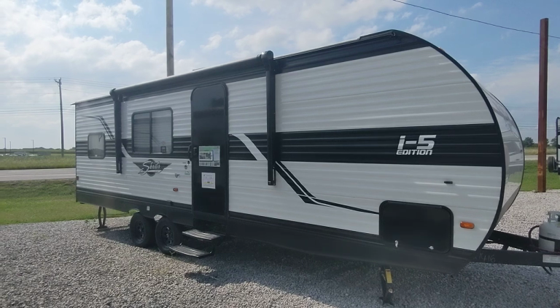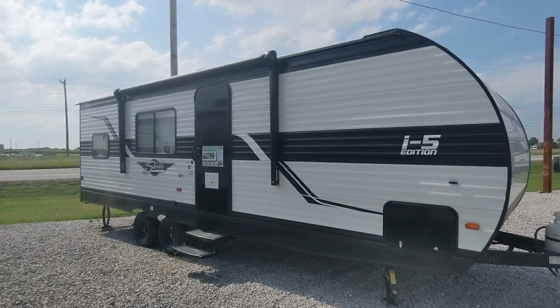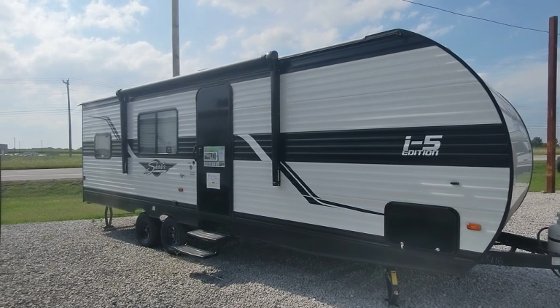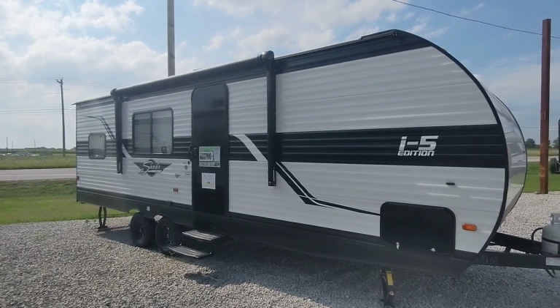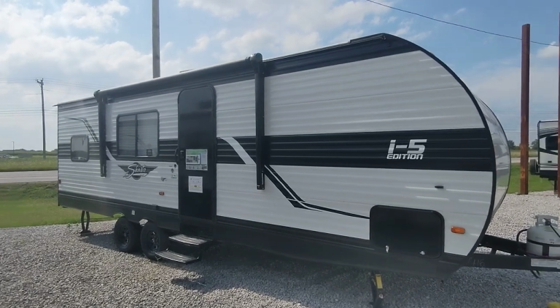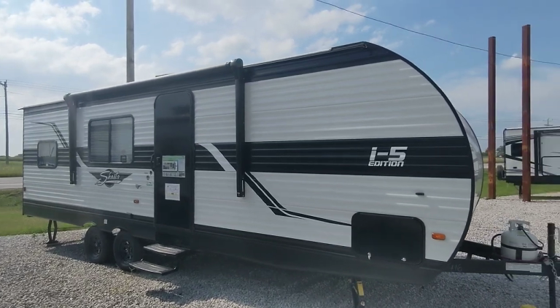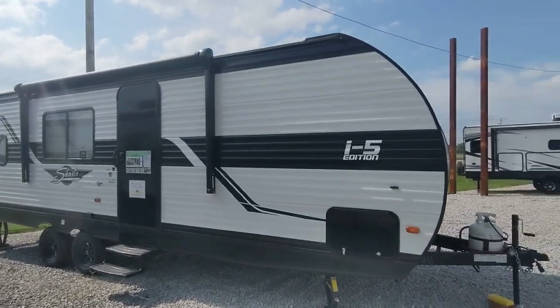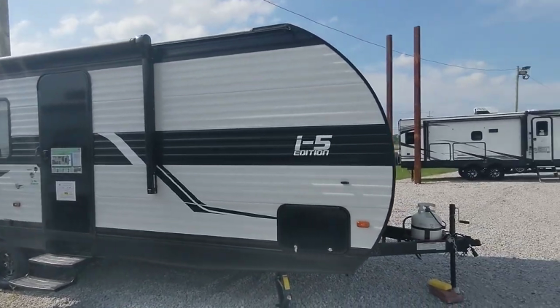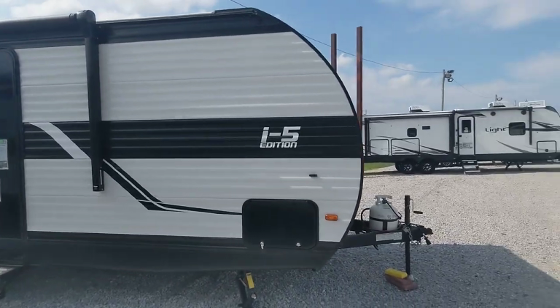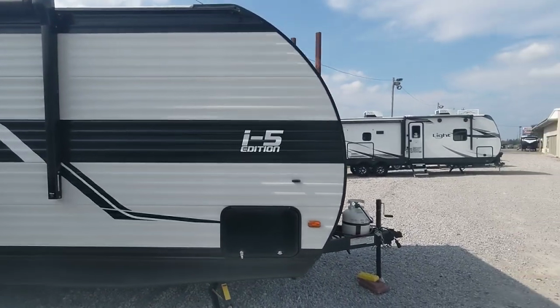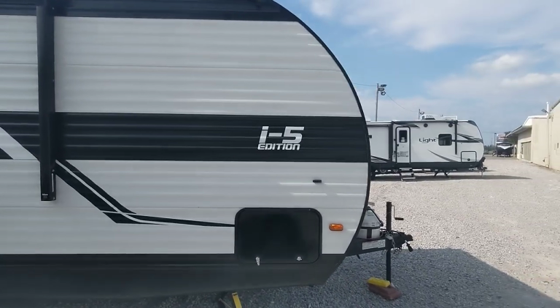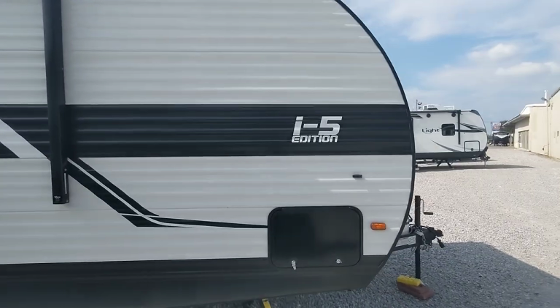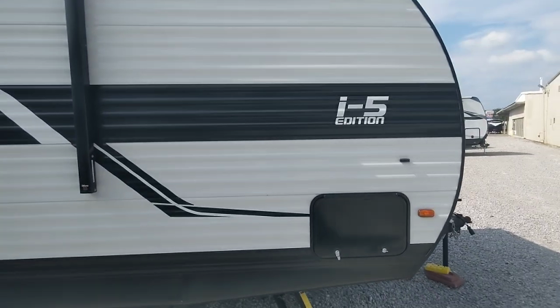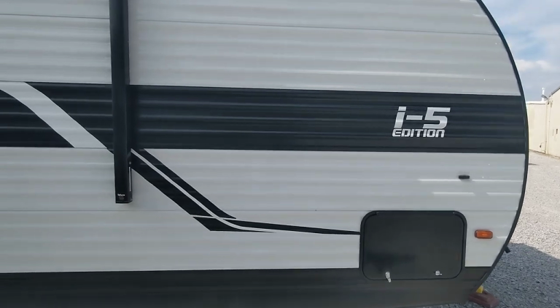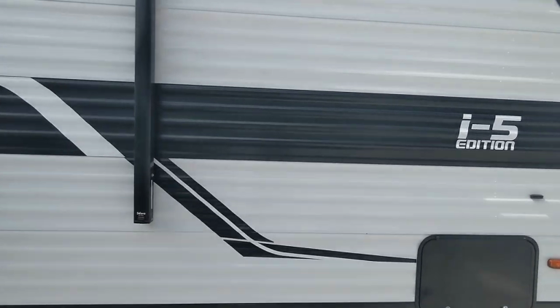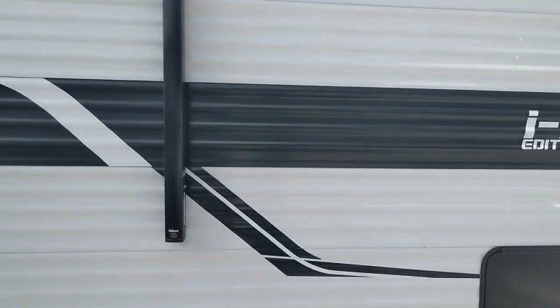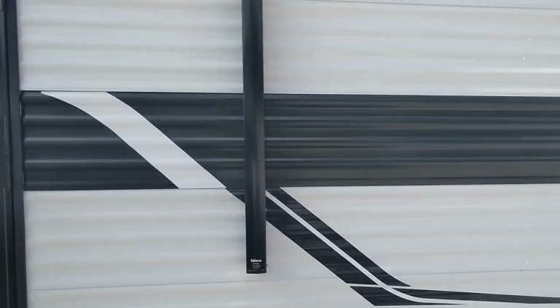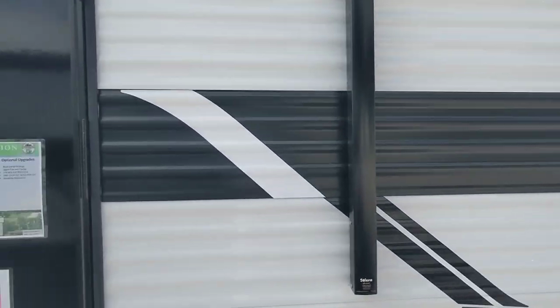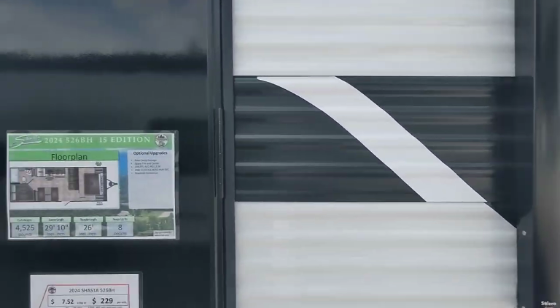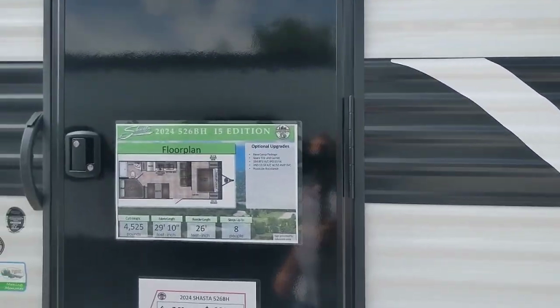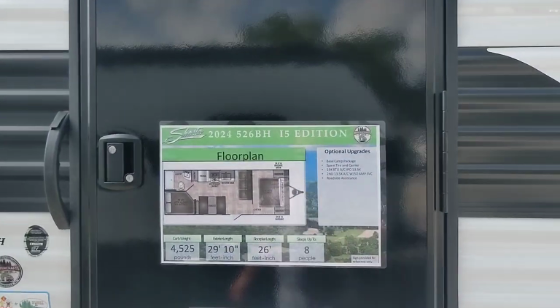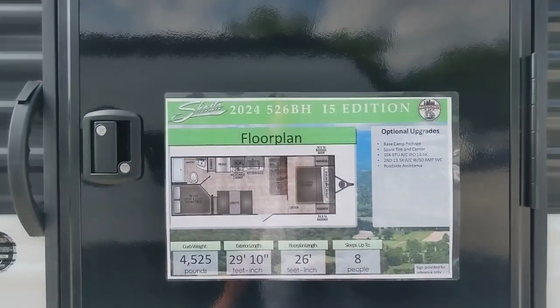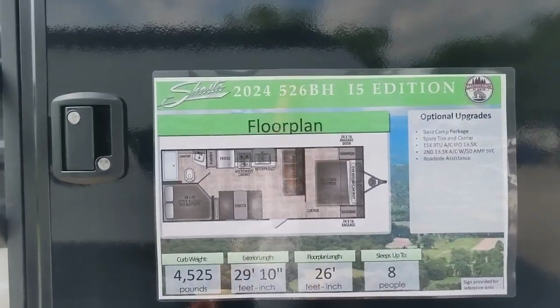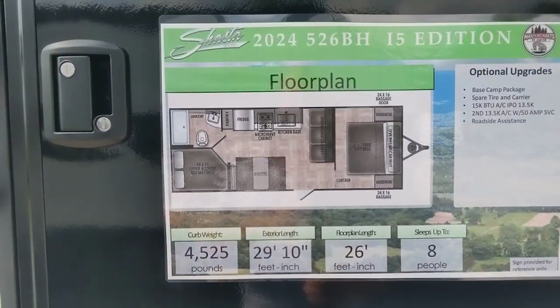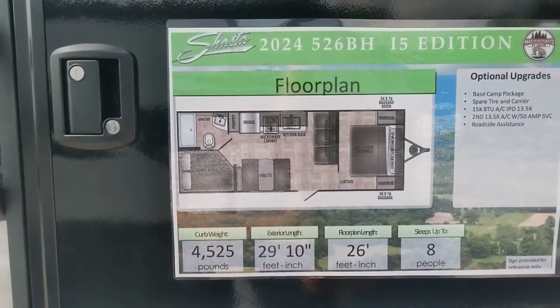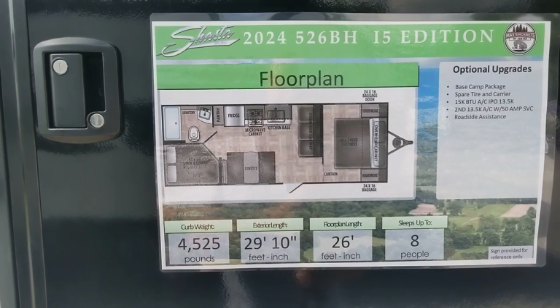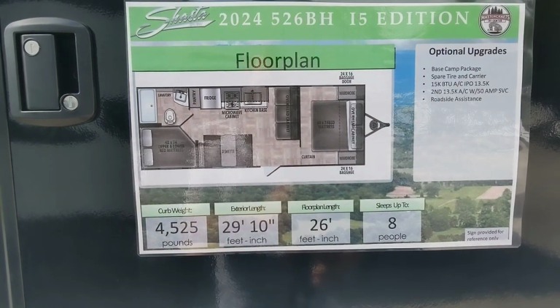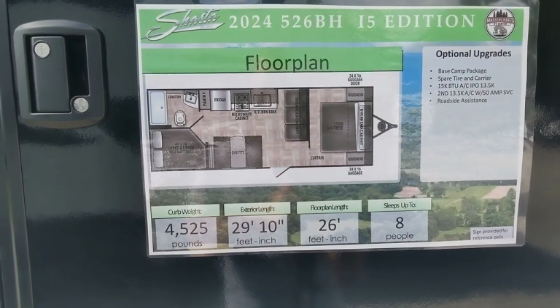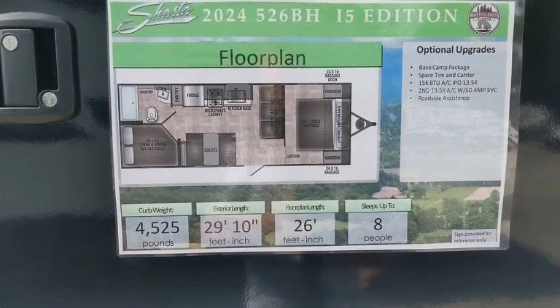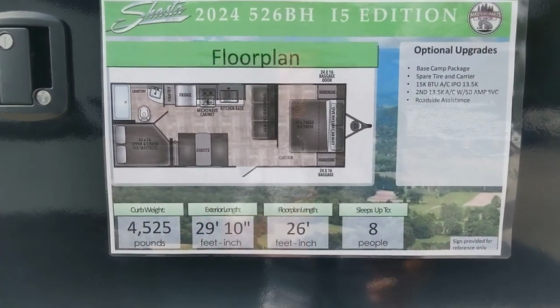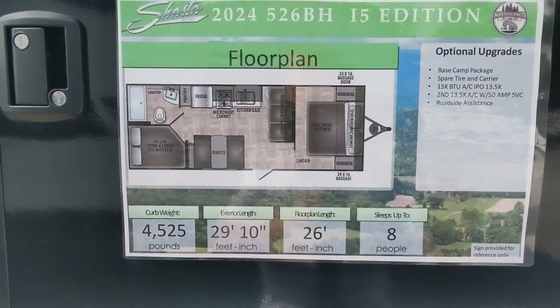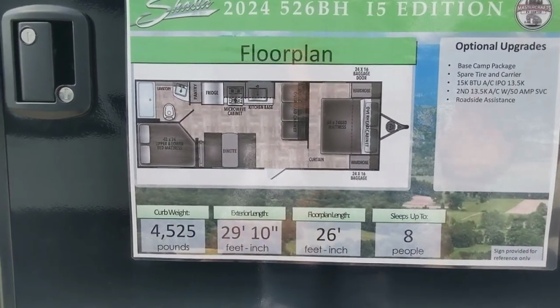Hello everybody. Bart here at Mastercraft's RV Center, and today I'm going to give you a walkthrough review of our 2024 Shasta 526BH. It's the i5 edition.